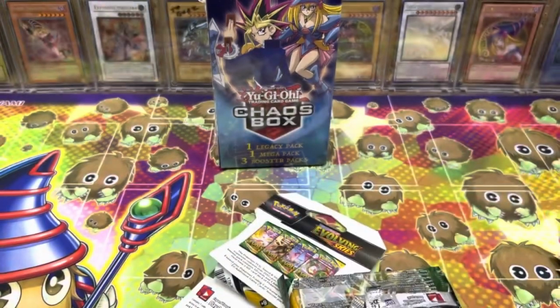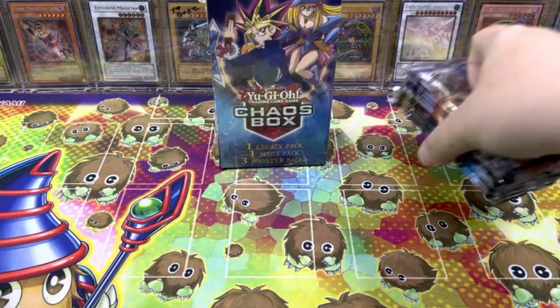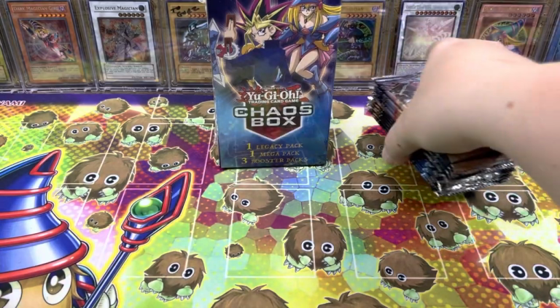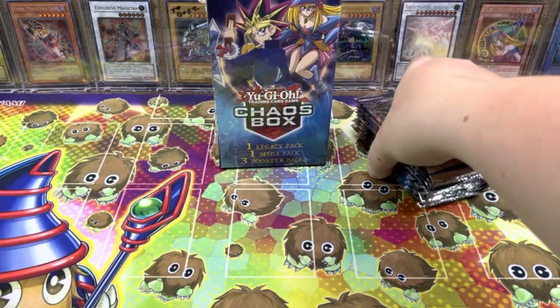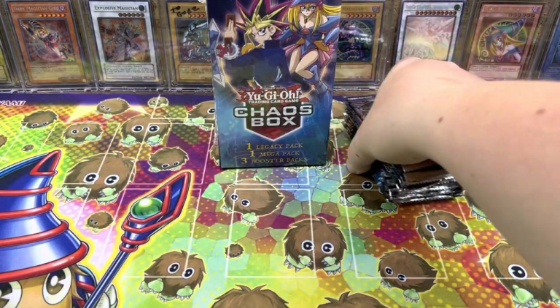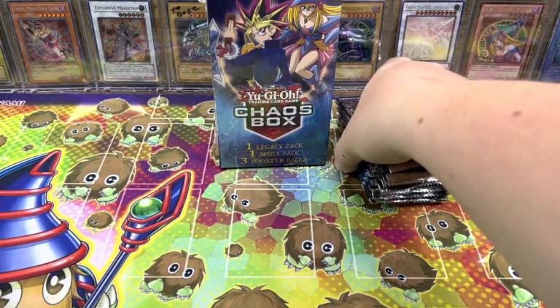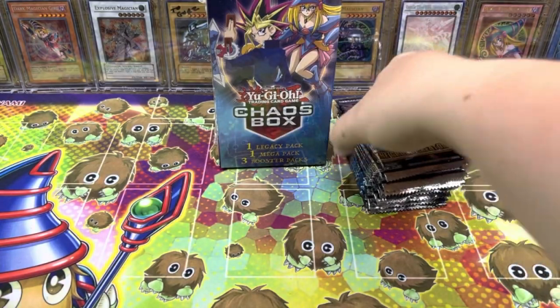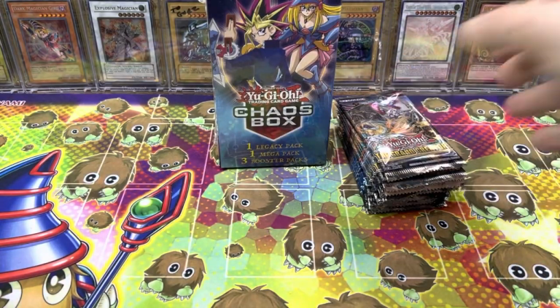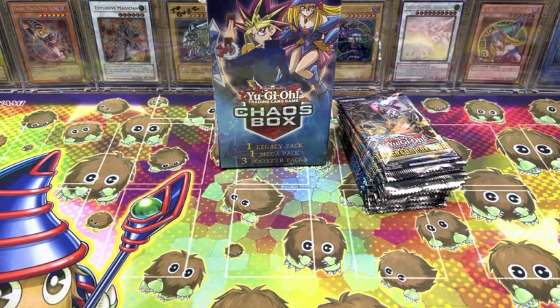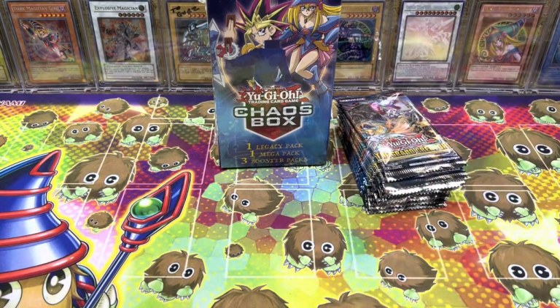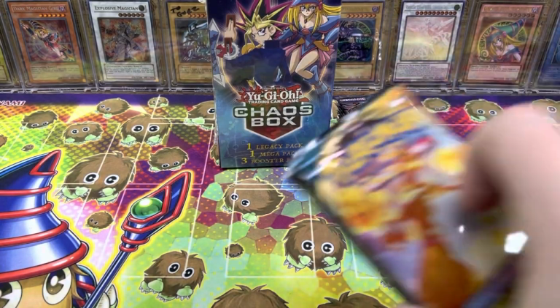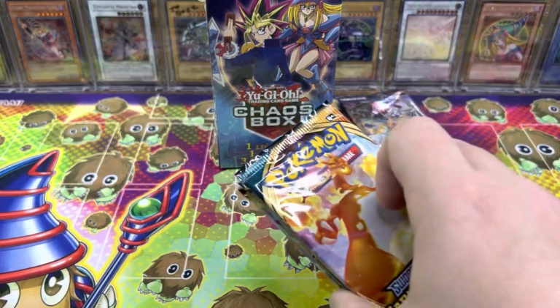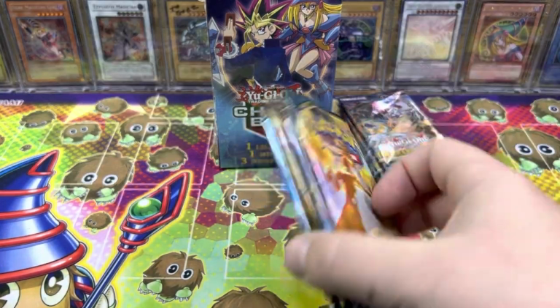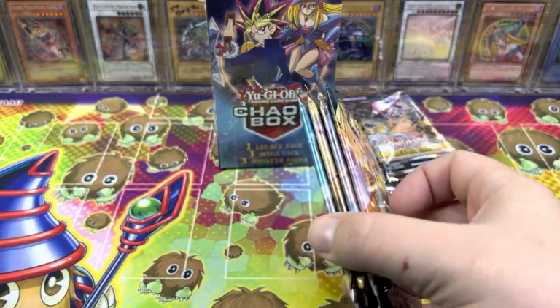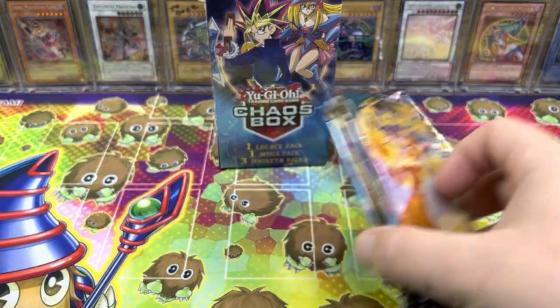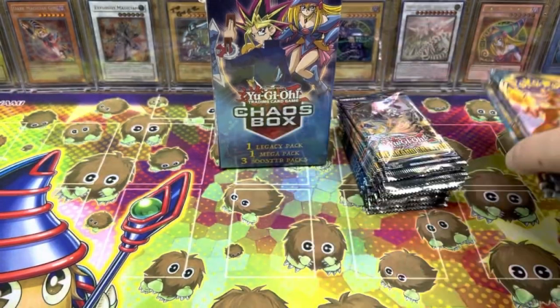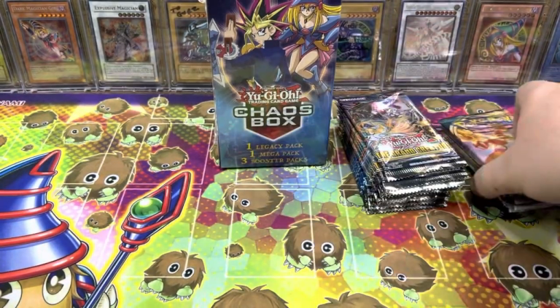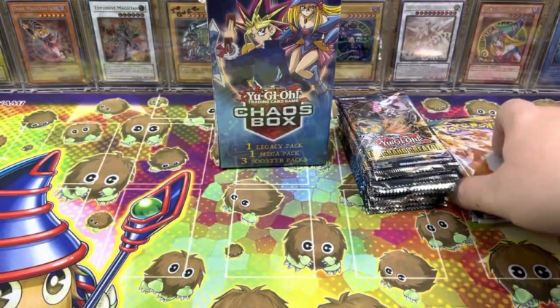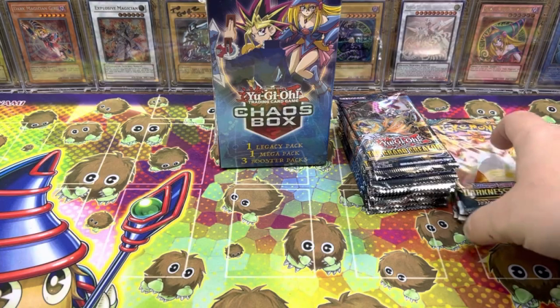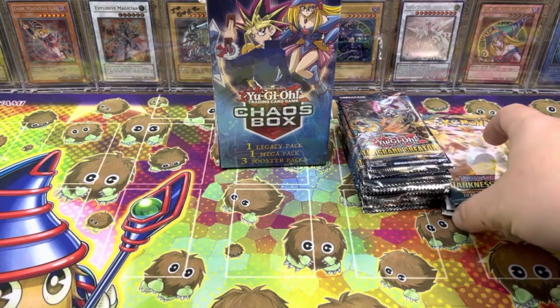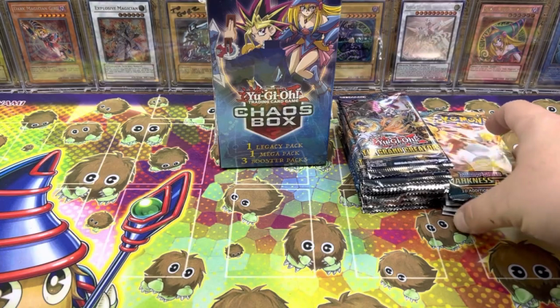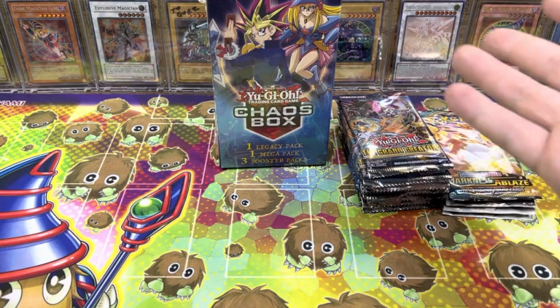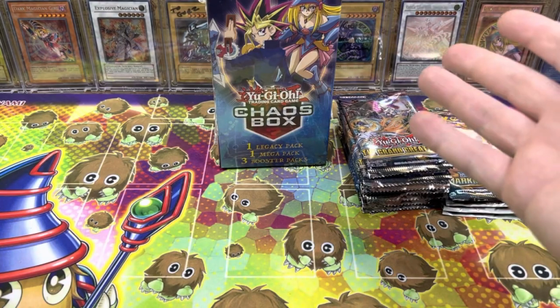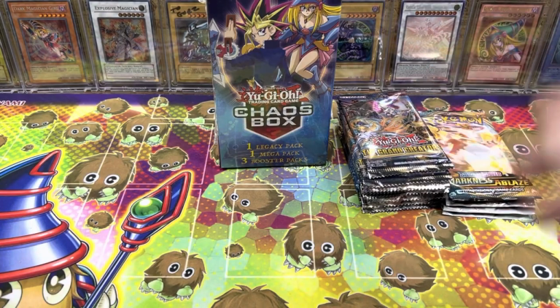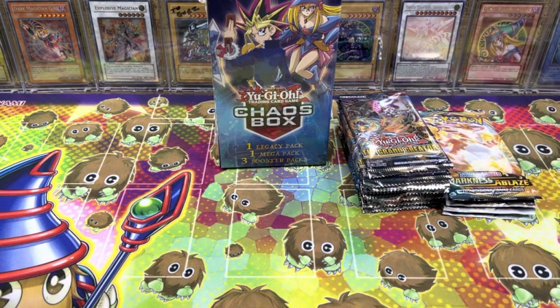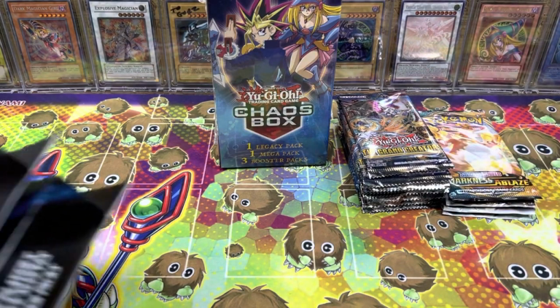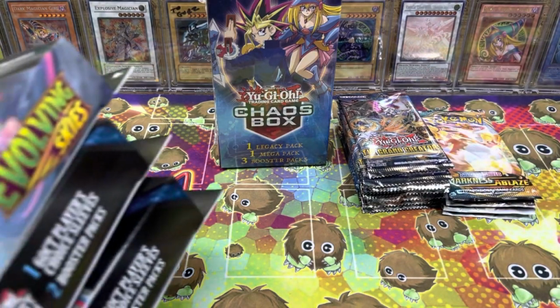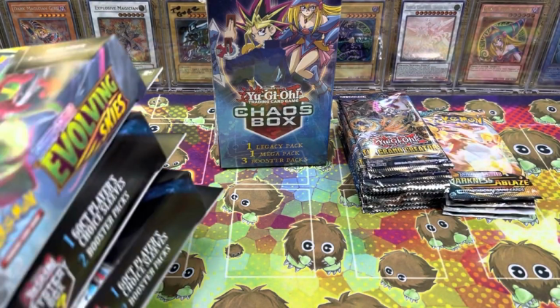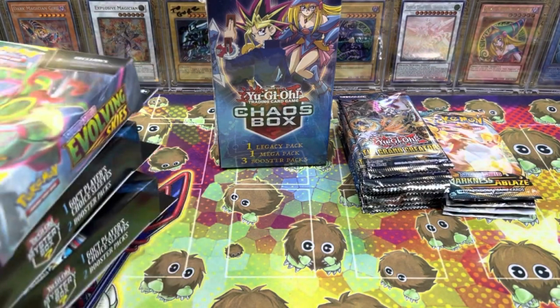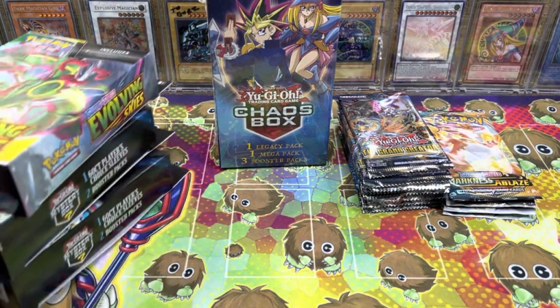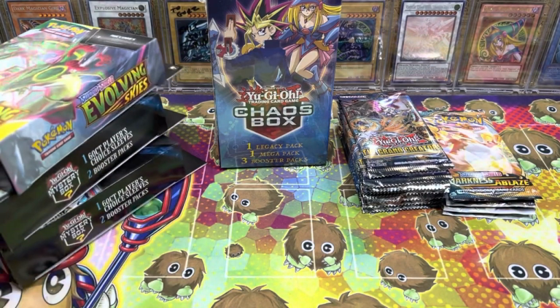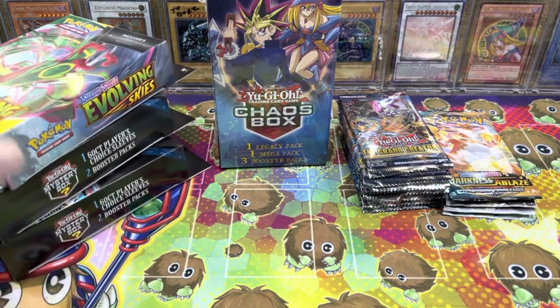All right, so we got 12 Yu-Gi-Oh packs from blisters, four Pokemon since that Evolving Skies was super sketchy, and then these three boxes.